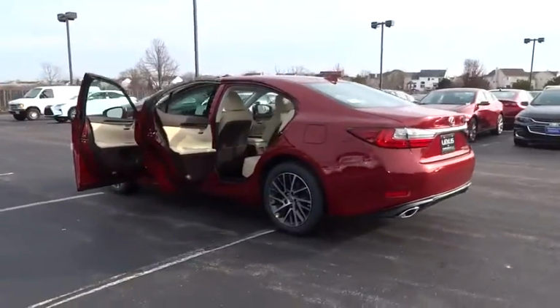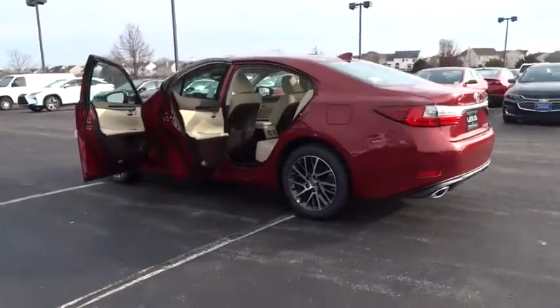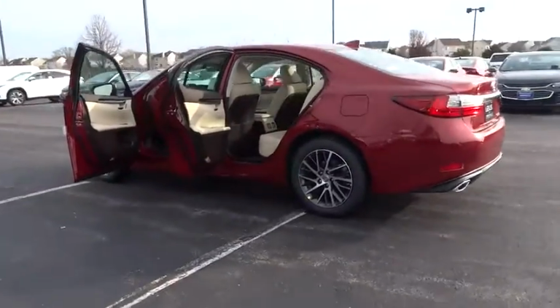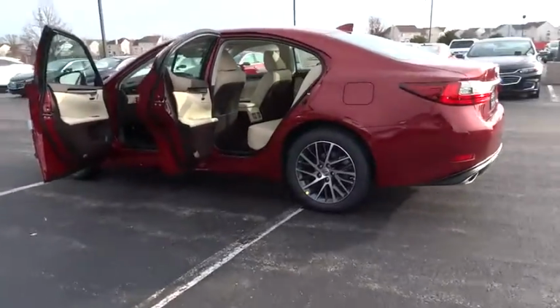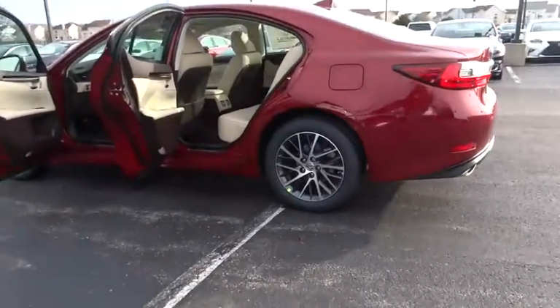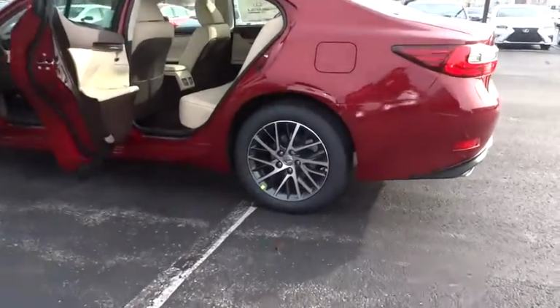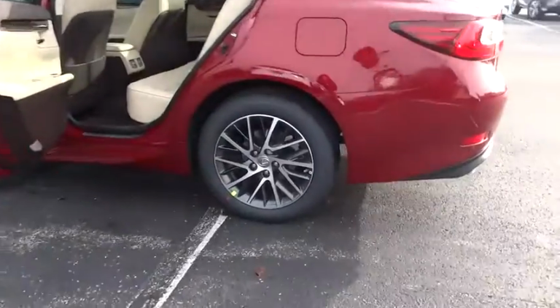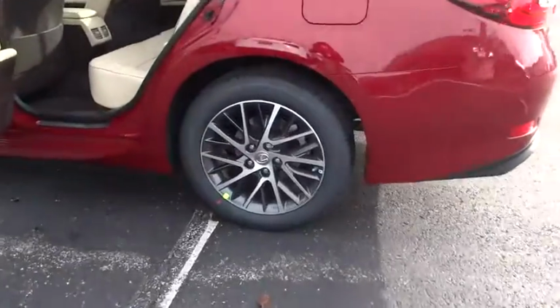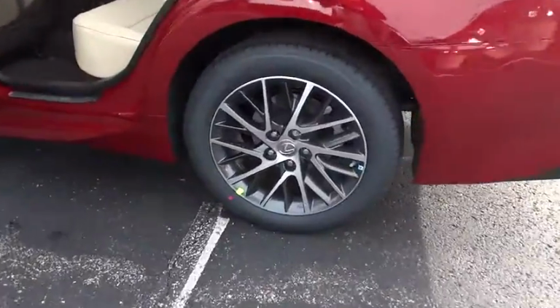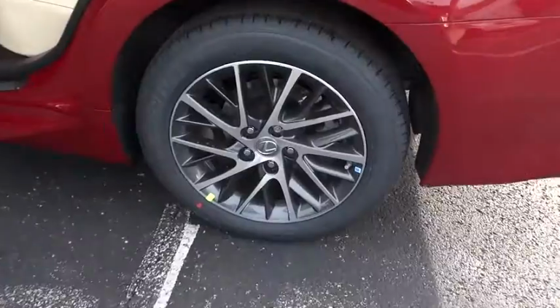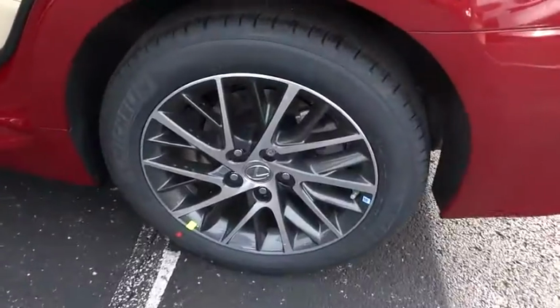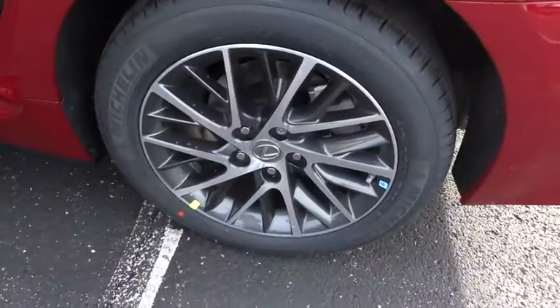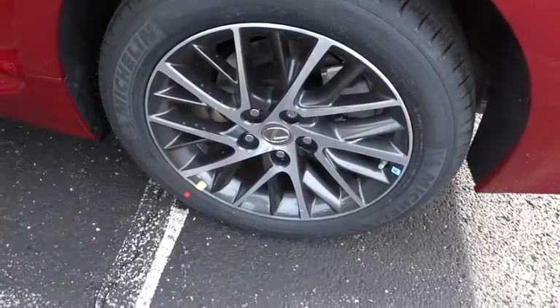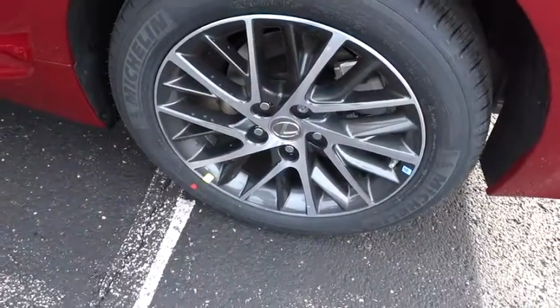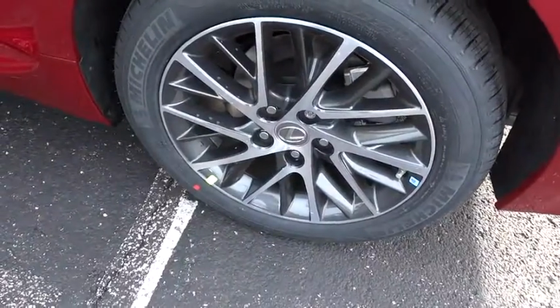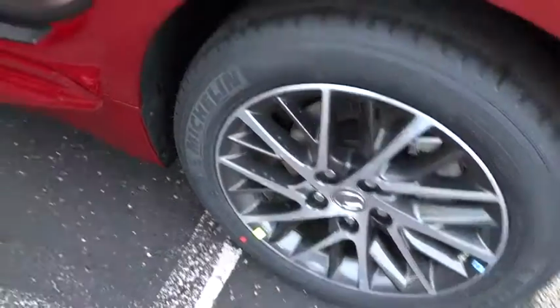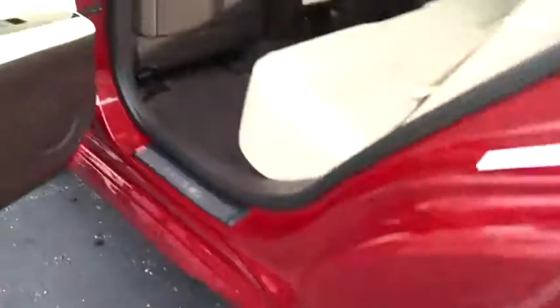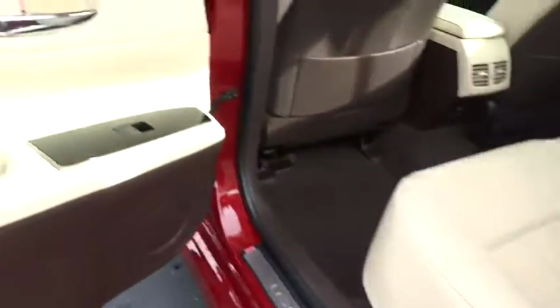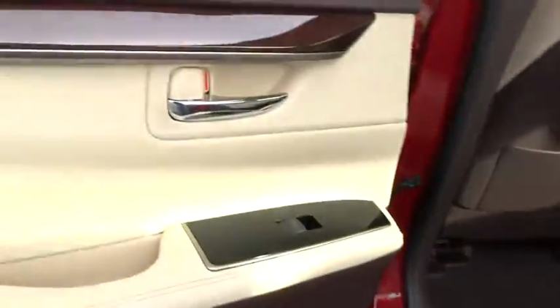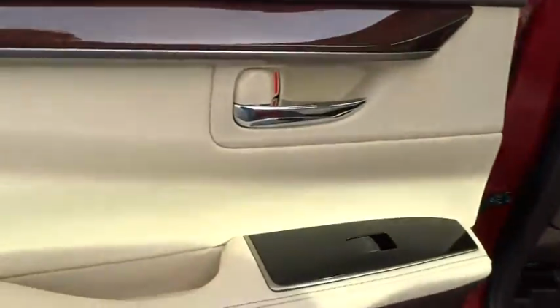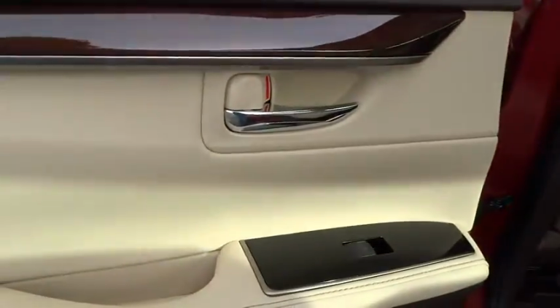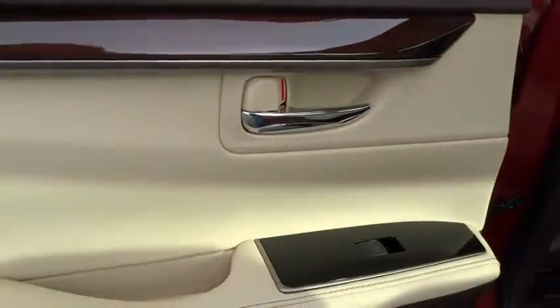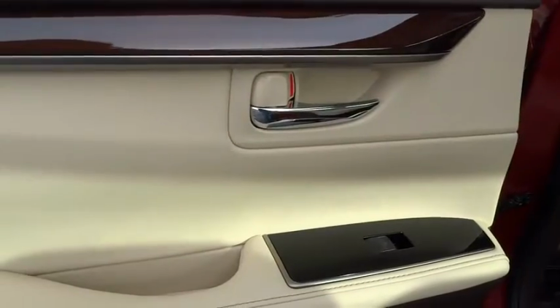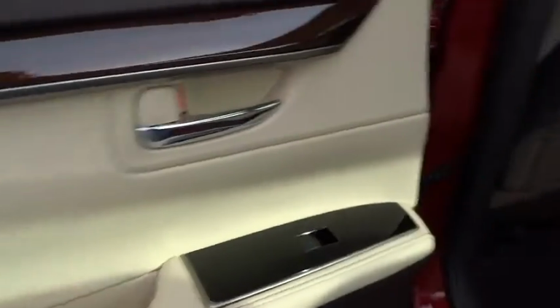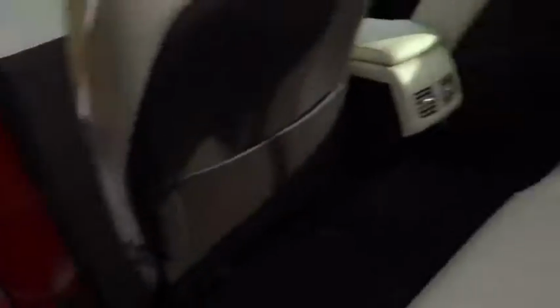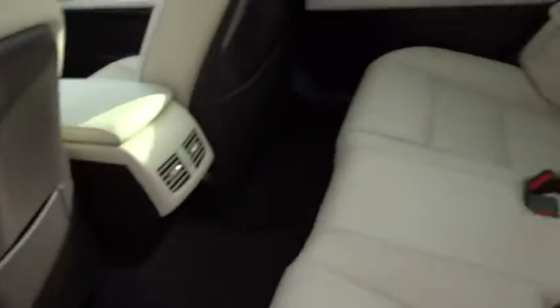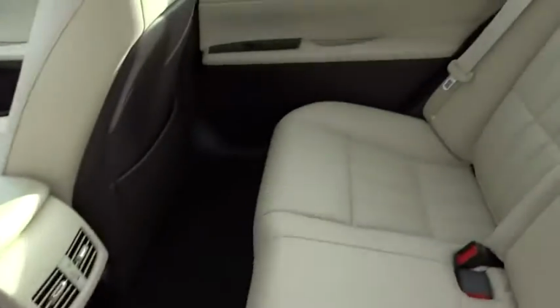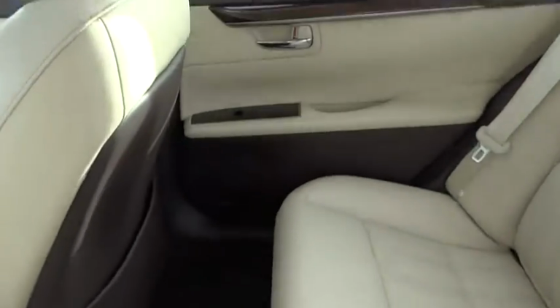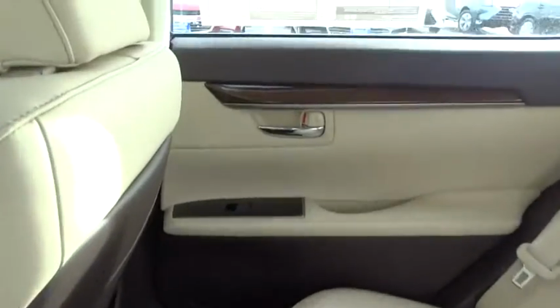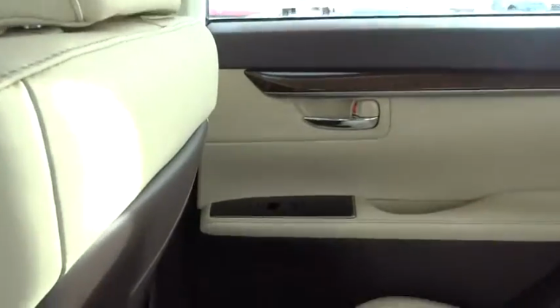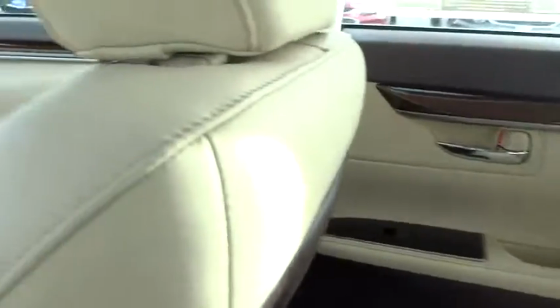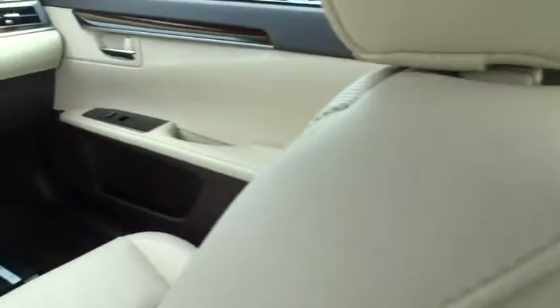Here are some of this vehicle's great options: power passenger seat, keyless entry, stability control, traction control, lane departure warning, steering wheel audio controls, backup camera, anti-lock braking system, Bluetooth.